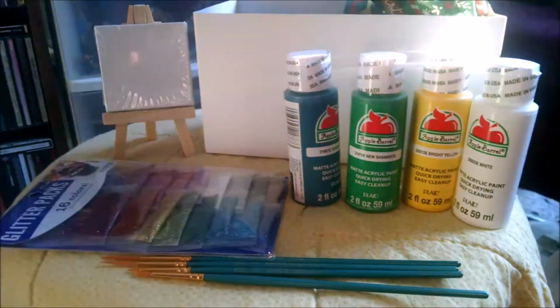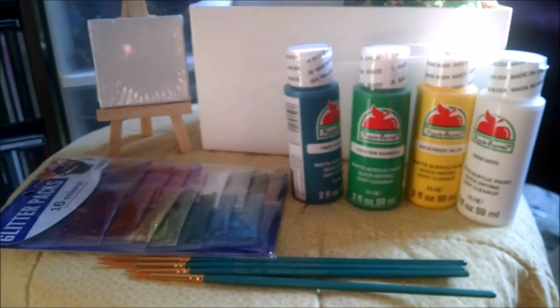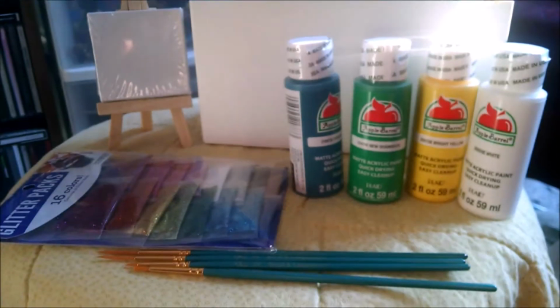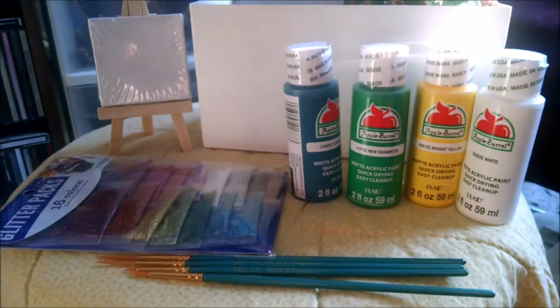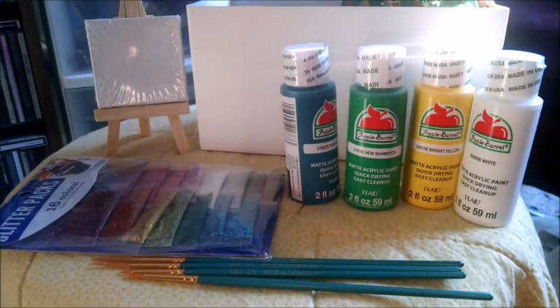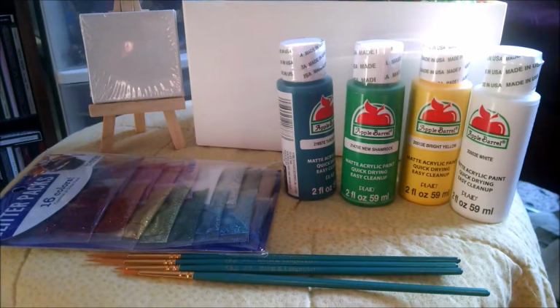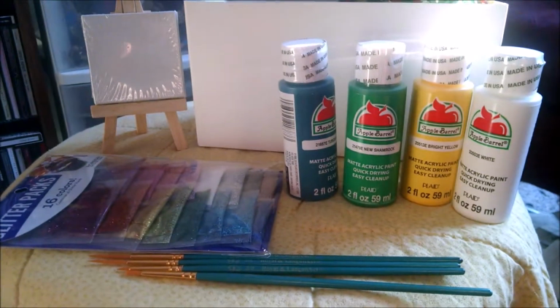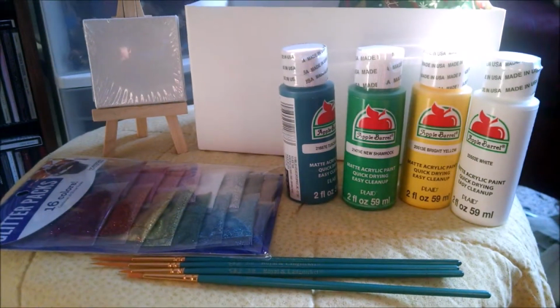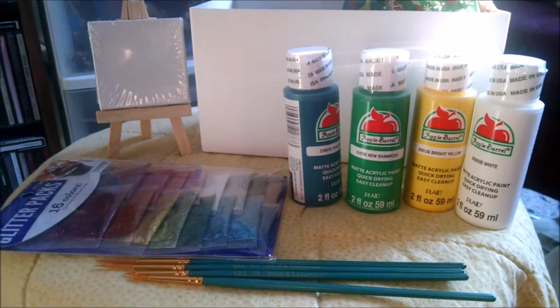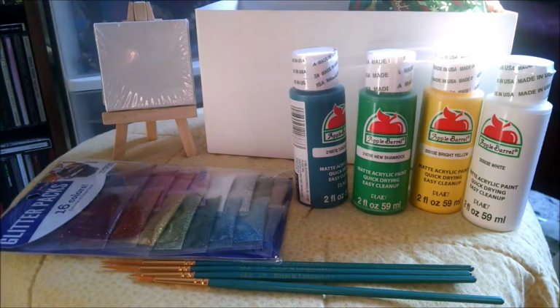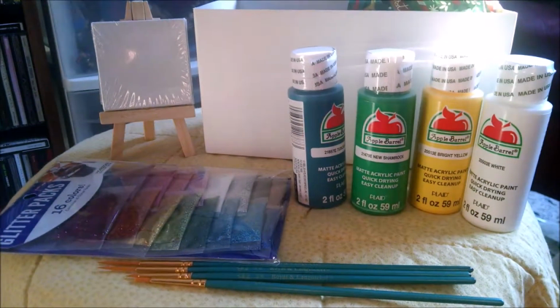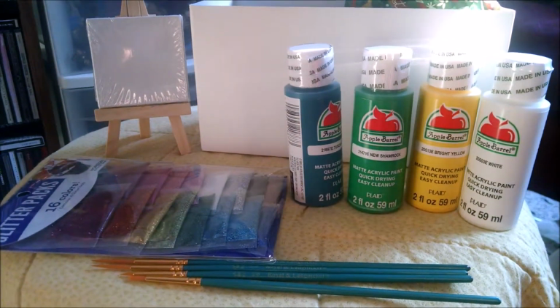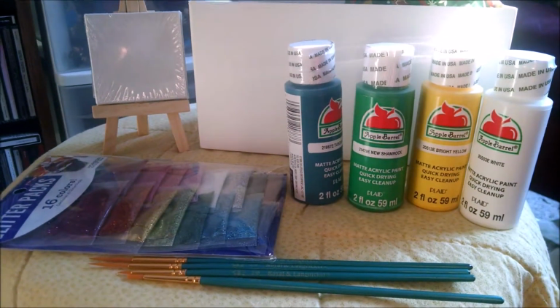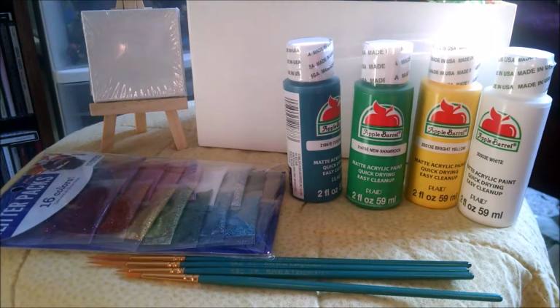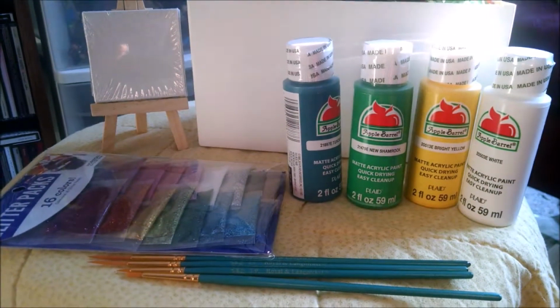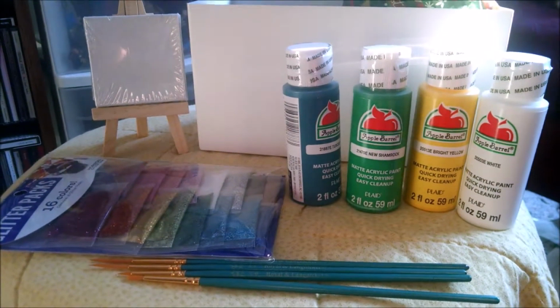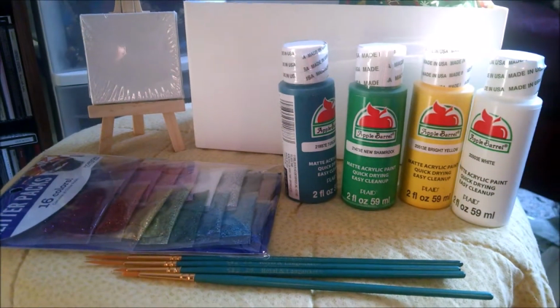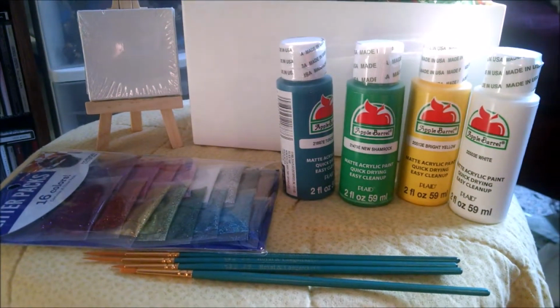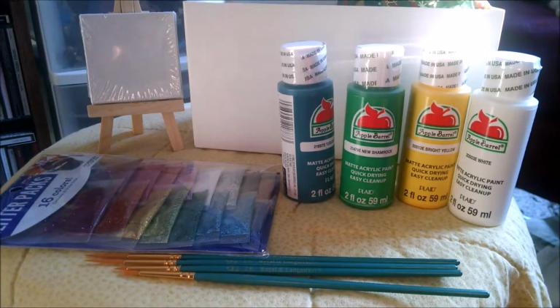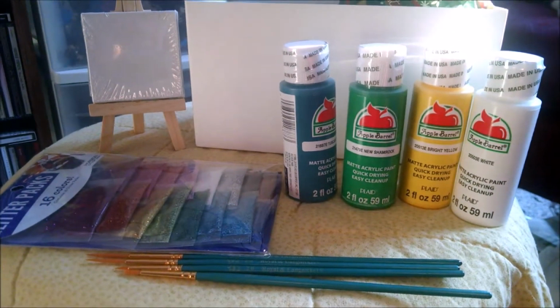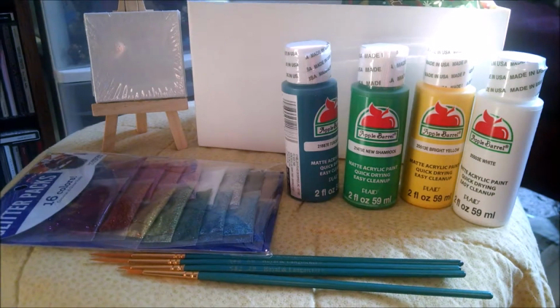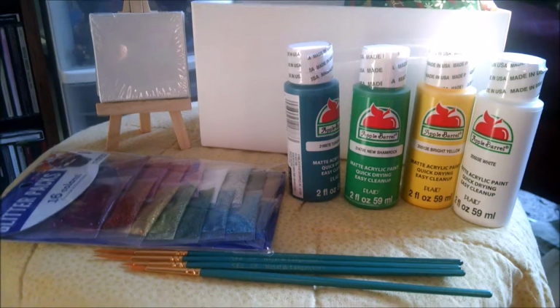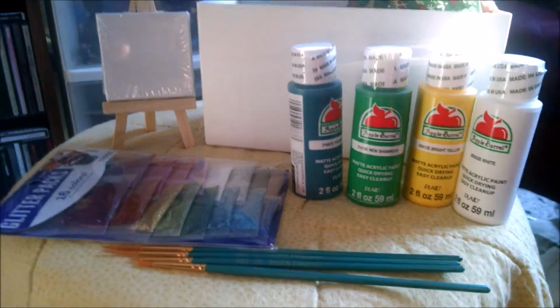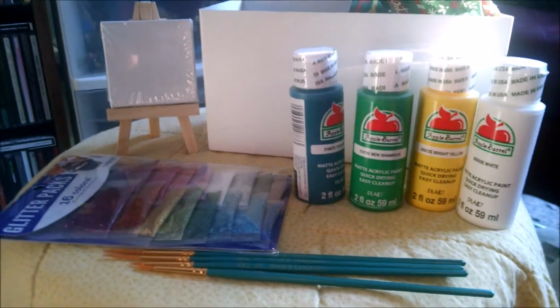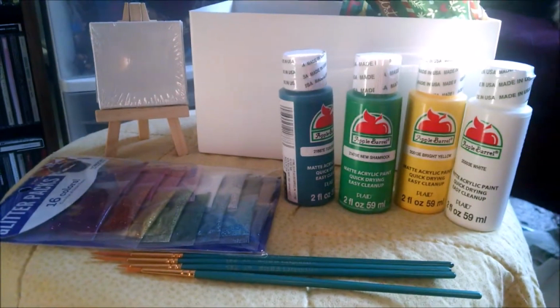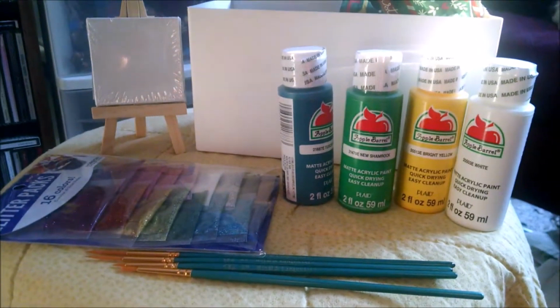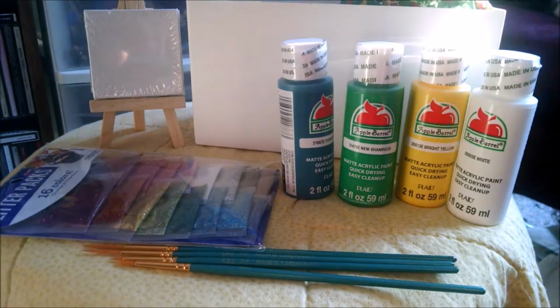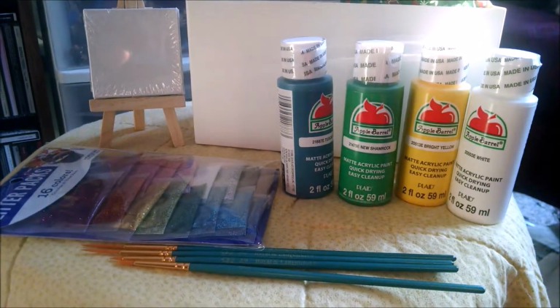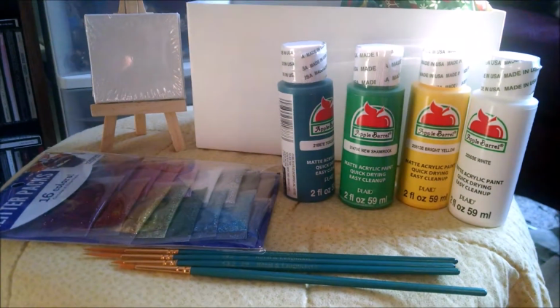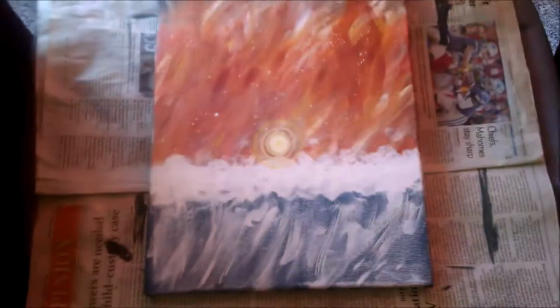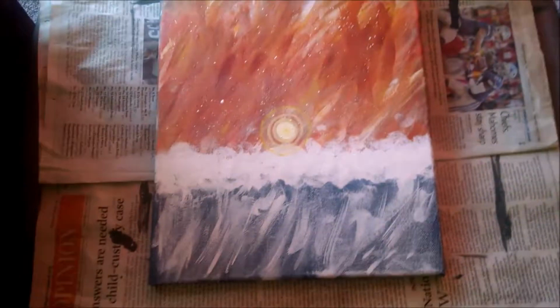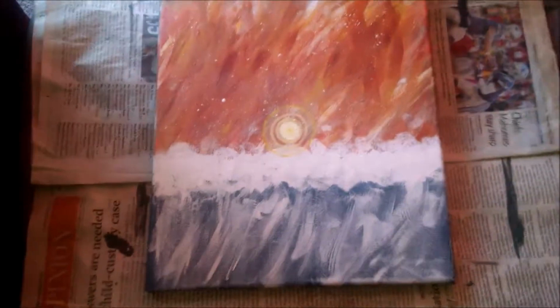And today, I'm going to be repainting an old painting I did, and I'm going to be using some of the things she gave me.